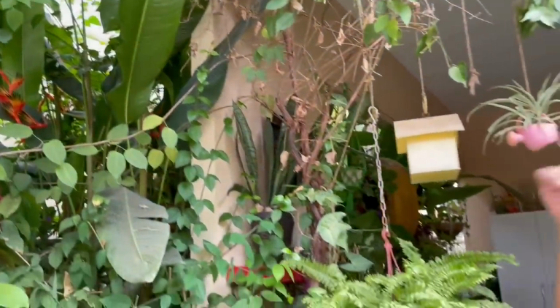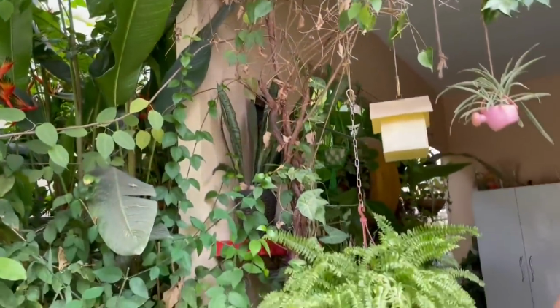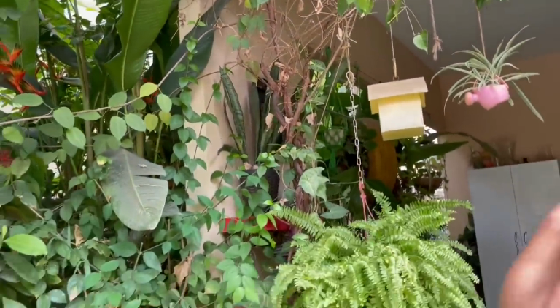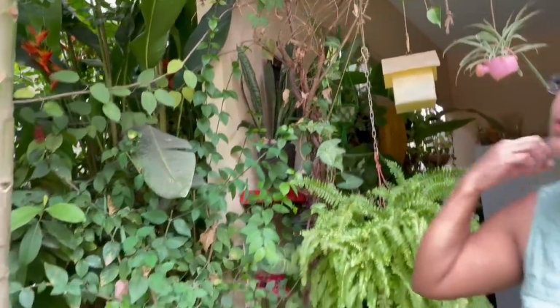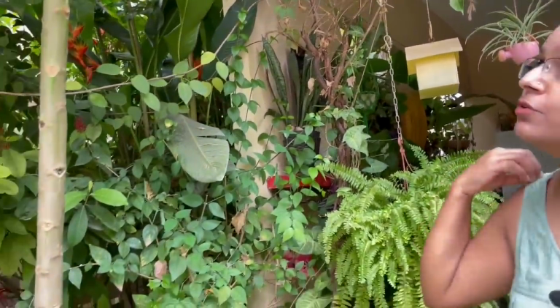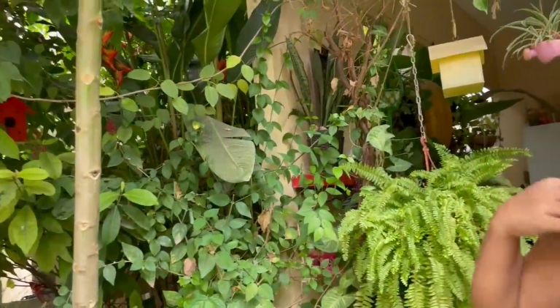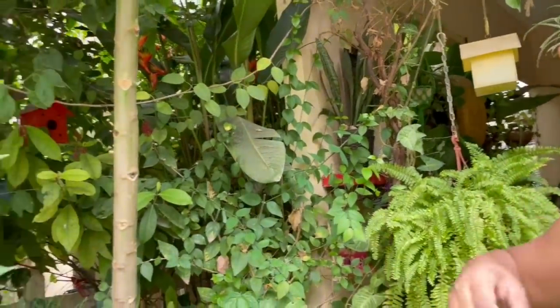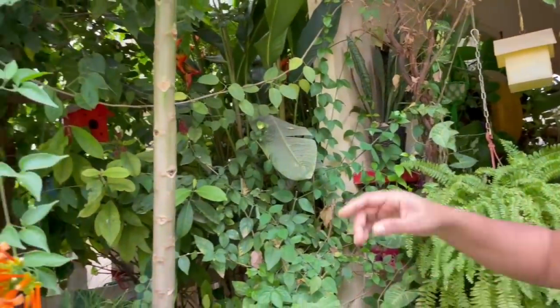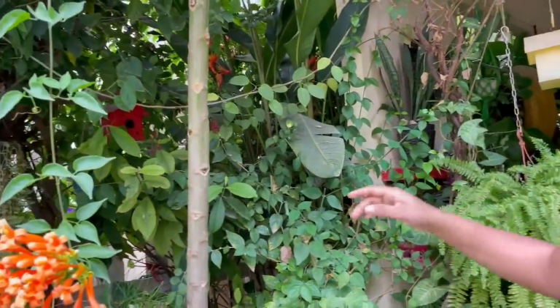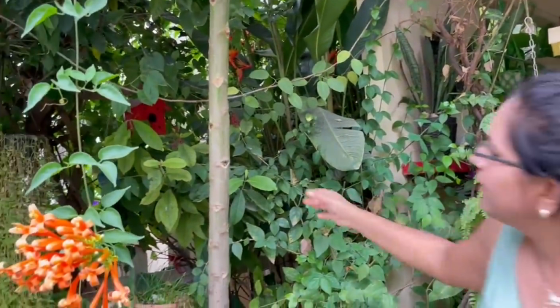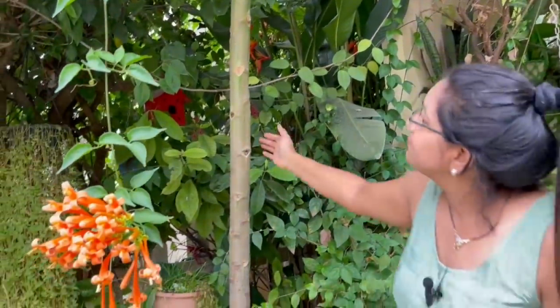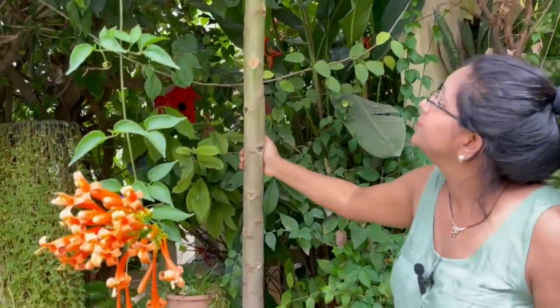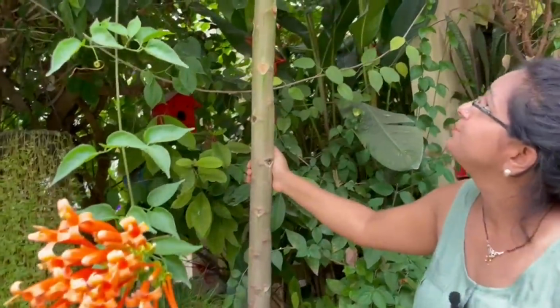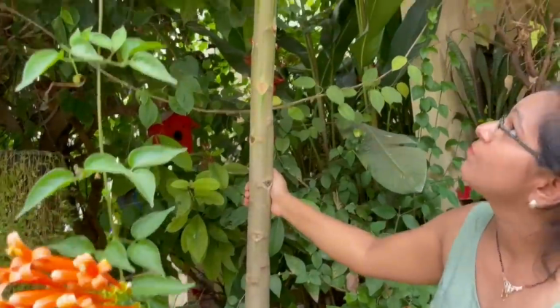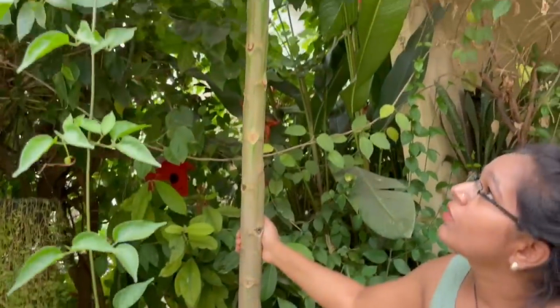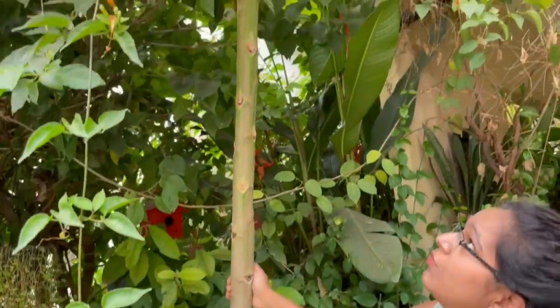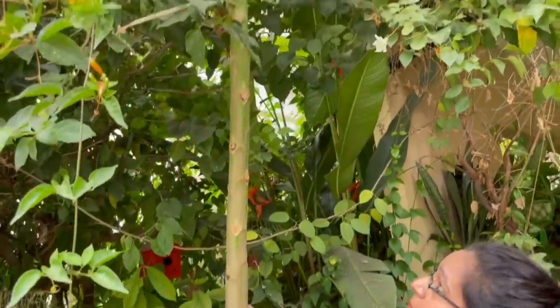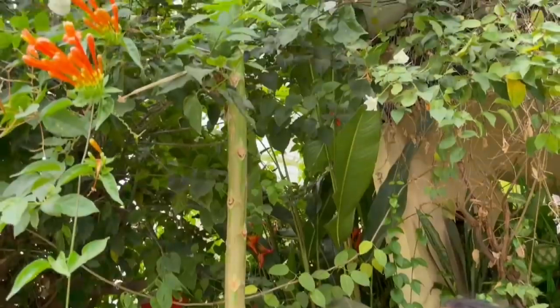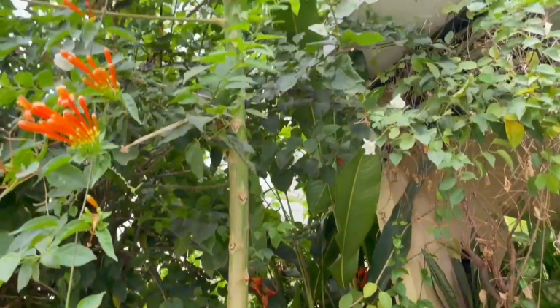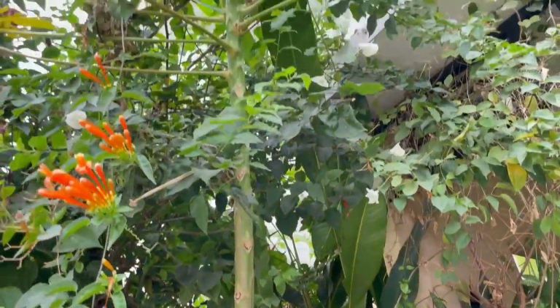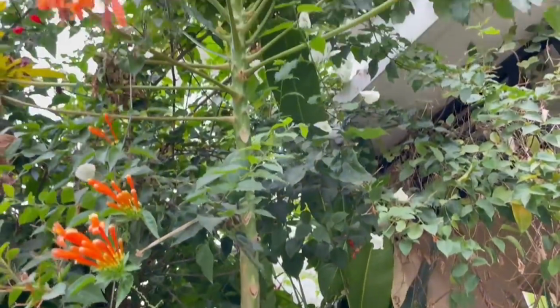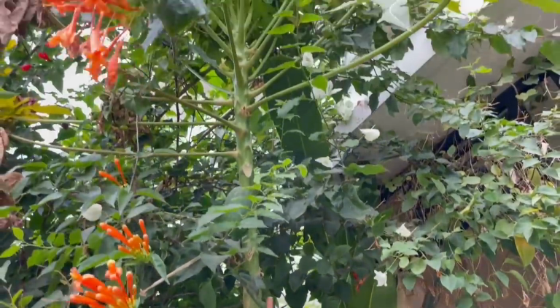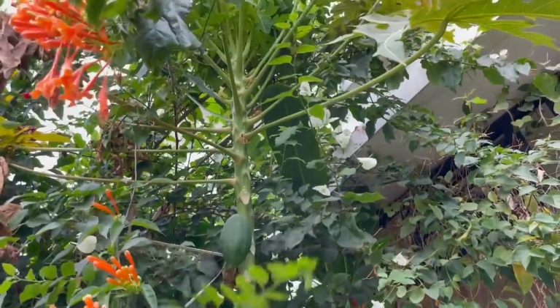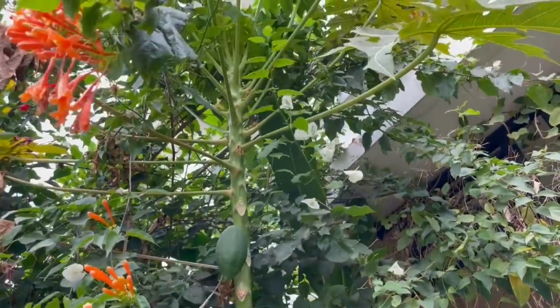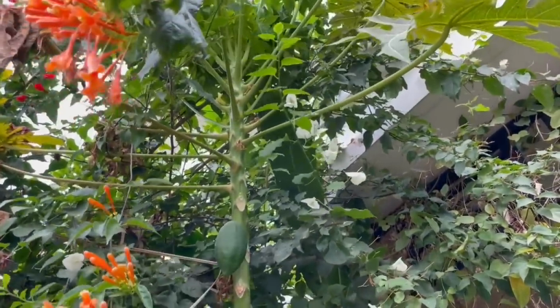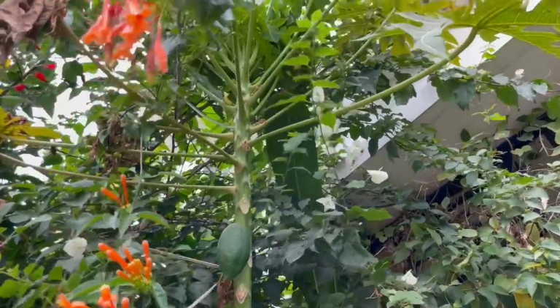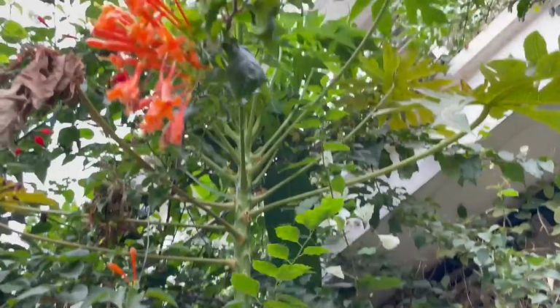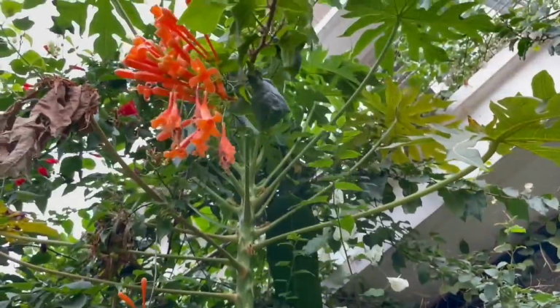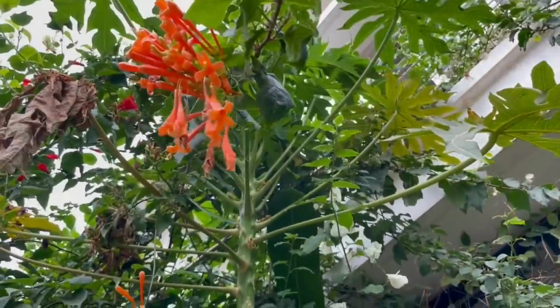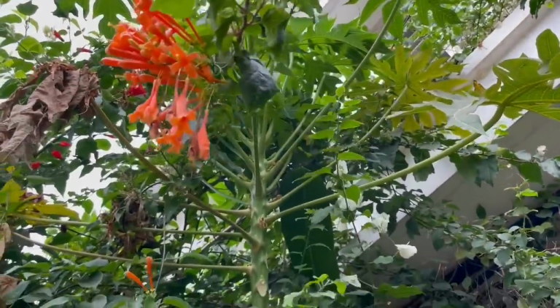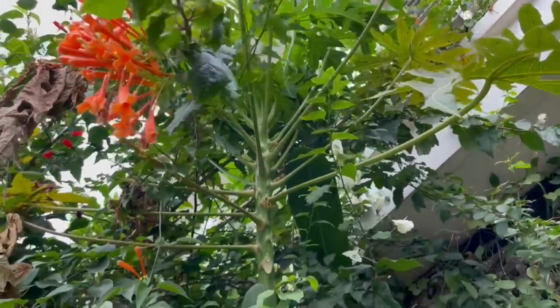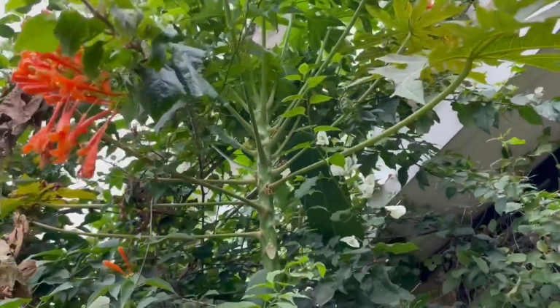One more thing I missed — let me show you. Here I have one papaya tree and one papaya is also there. It grew on its own; I didn't plant it here.